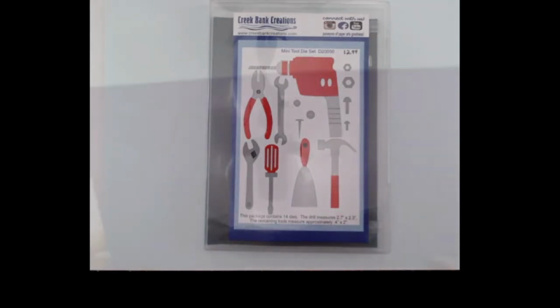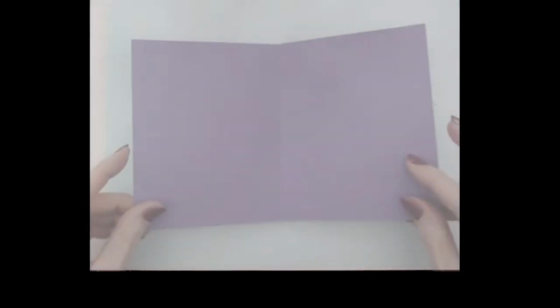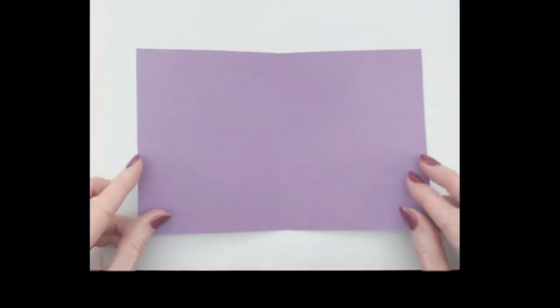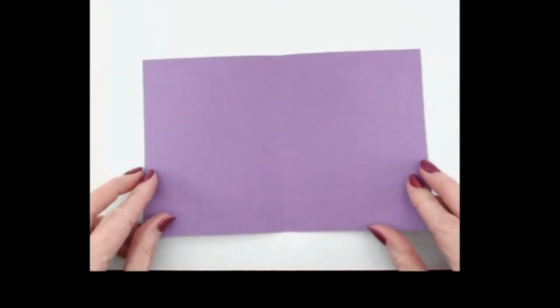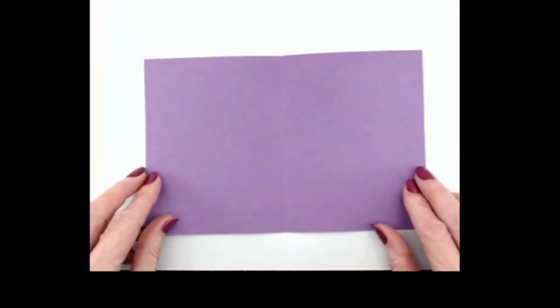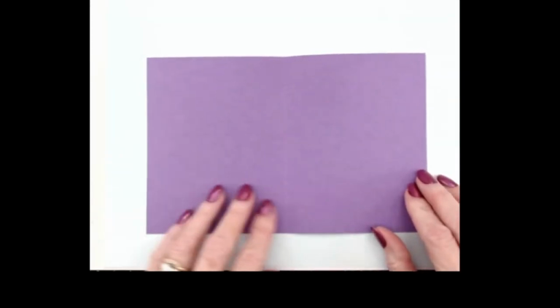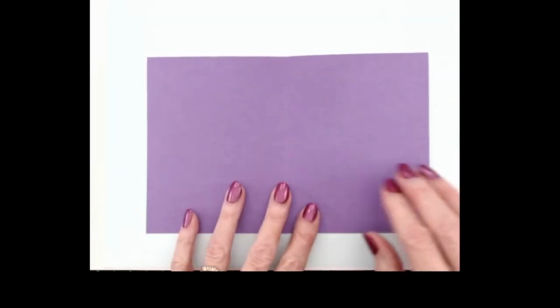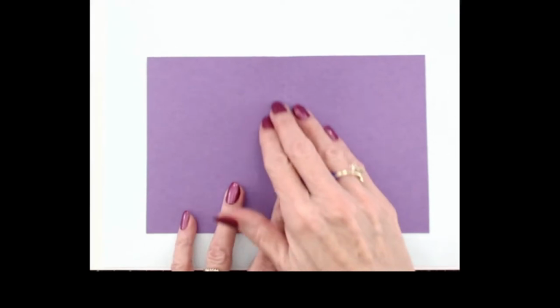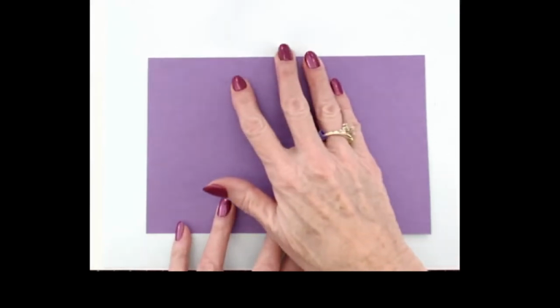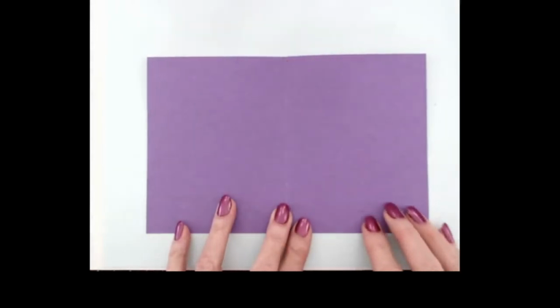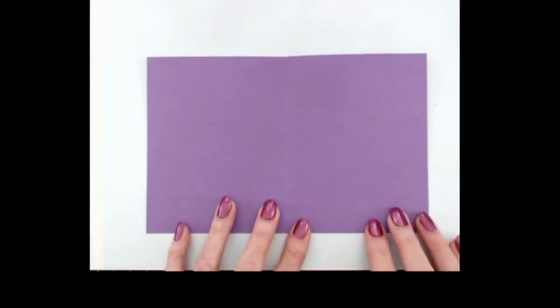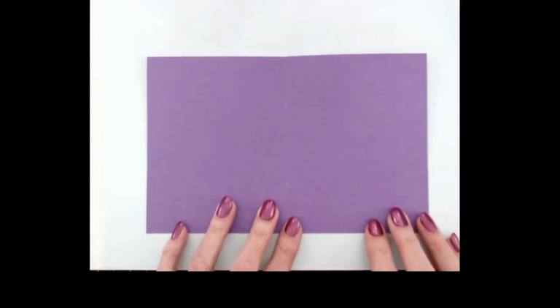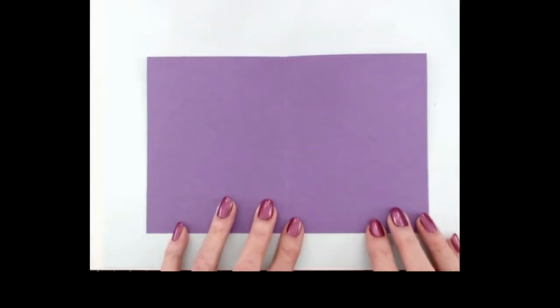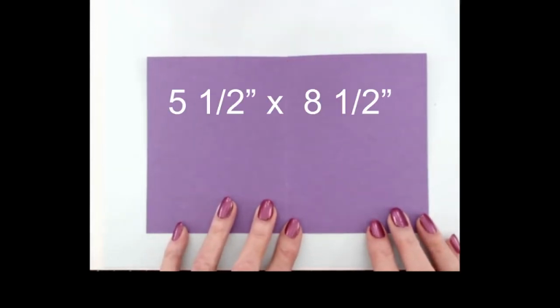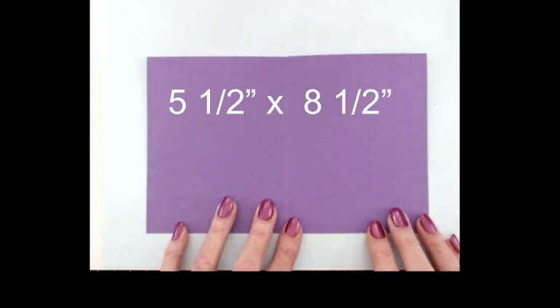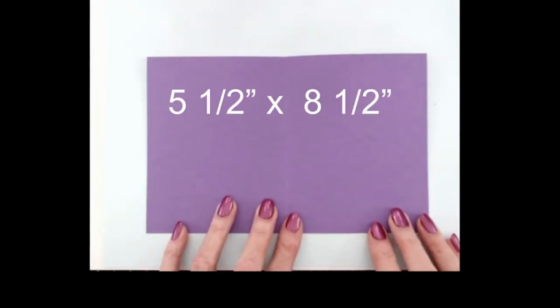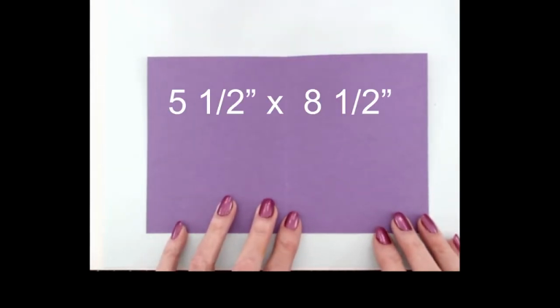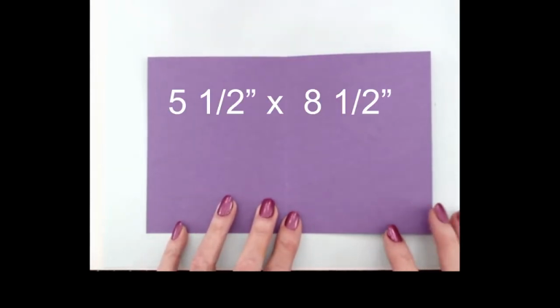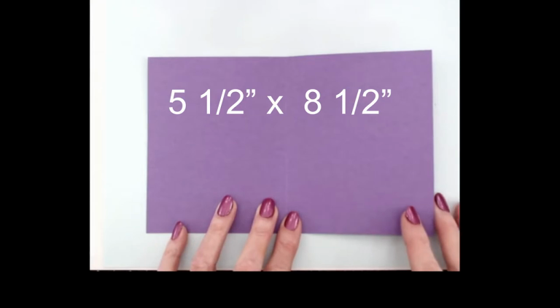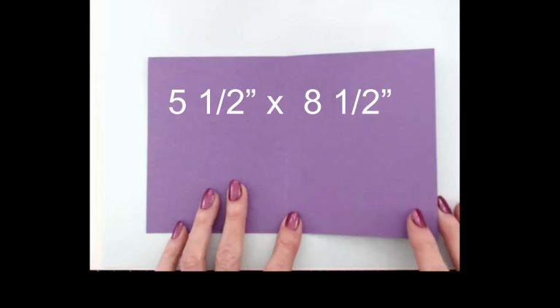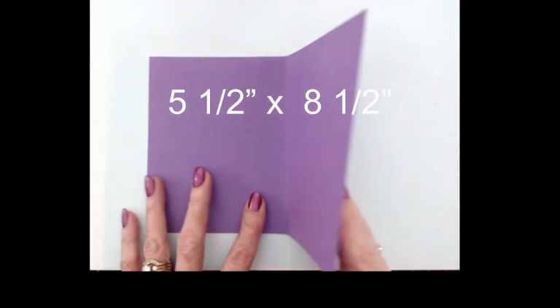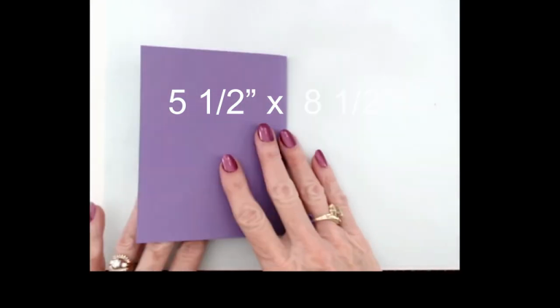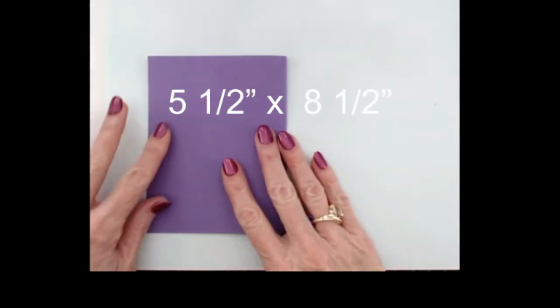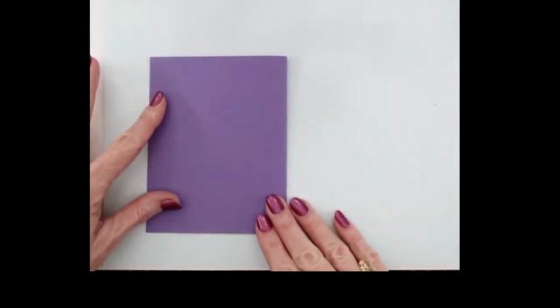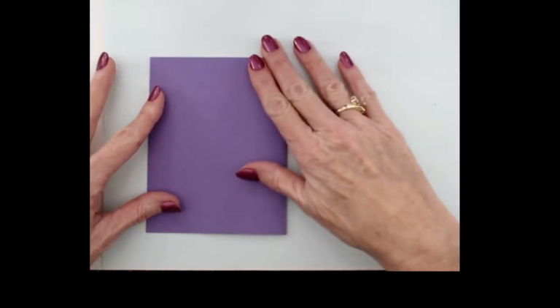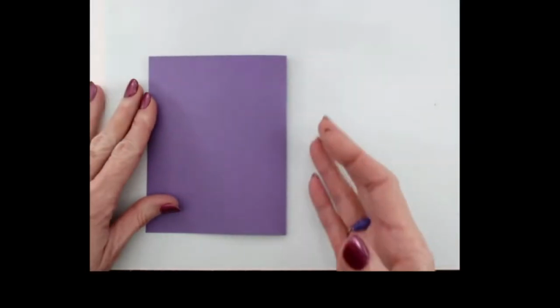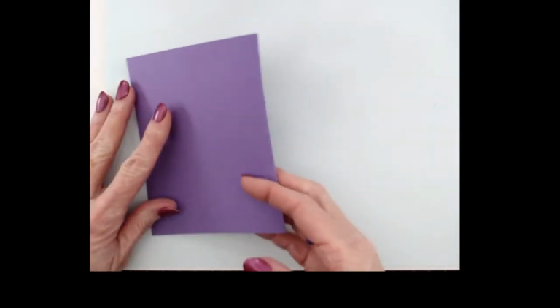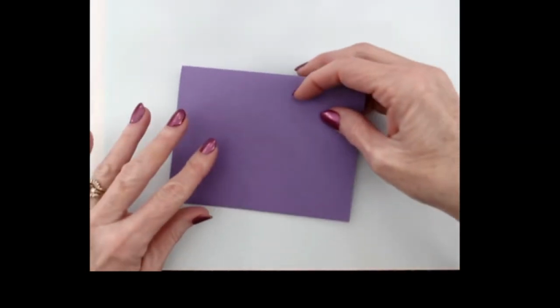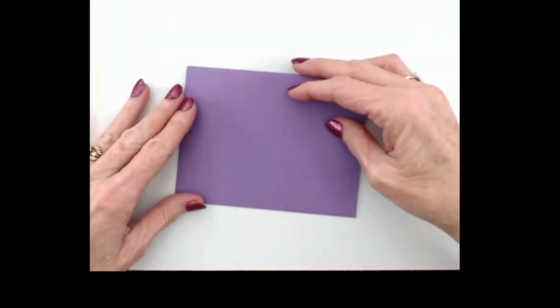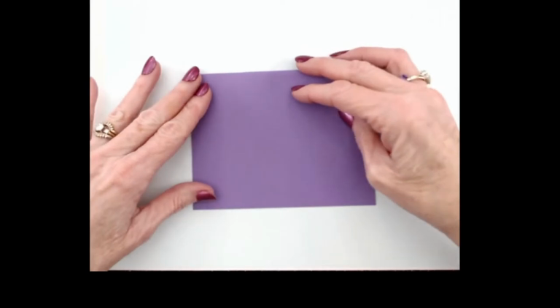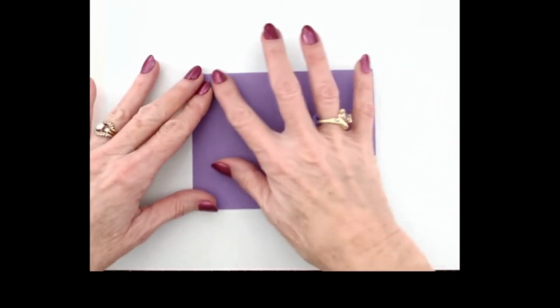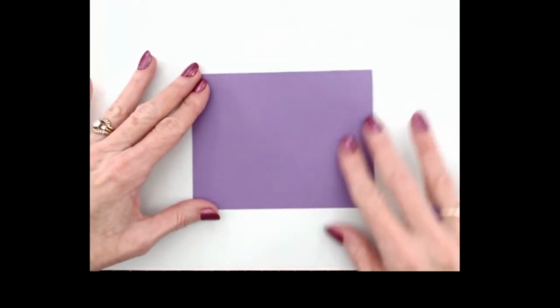So now I will show you how I made this card. For the base, I took a 5.5 x 8.5 inch piece of paper and folded it in half. This is the outside base of our card.